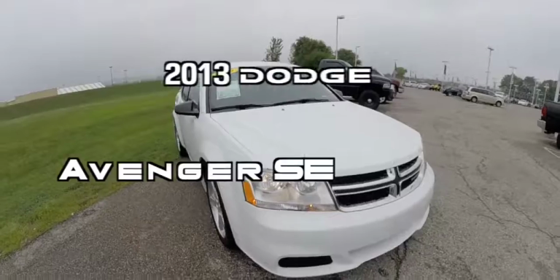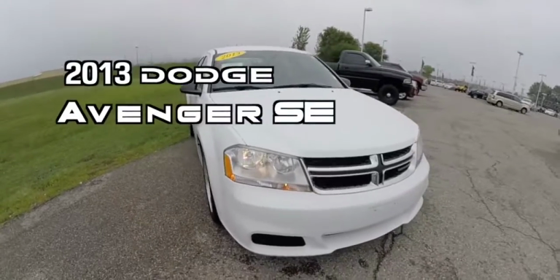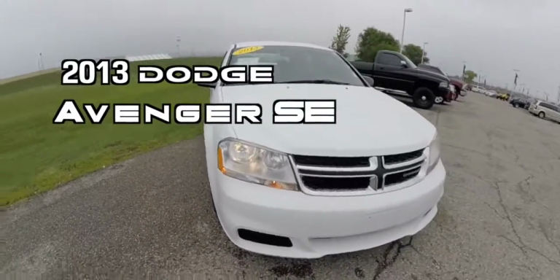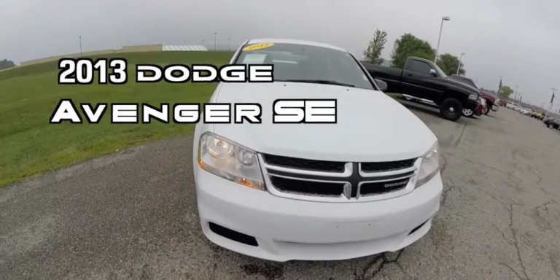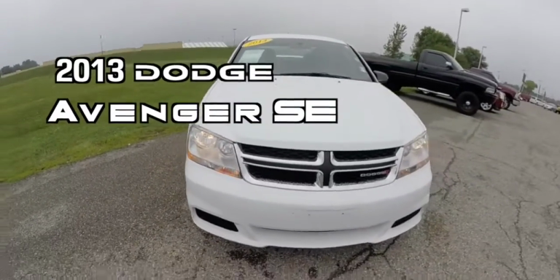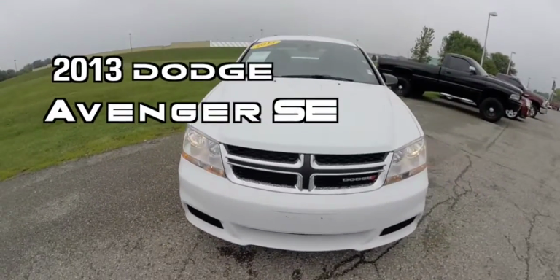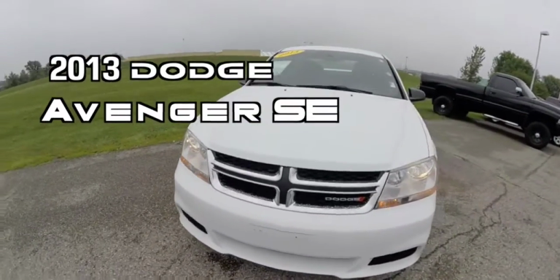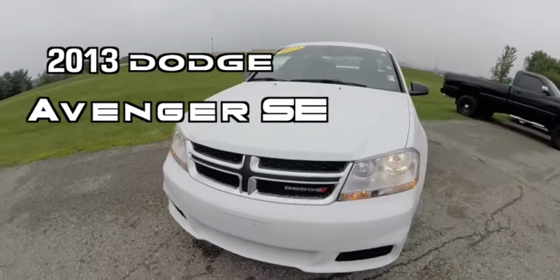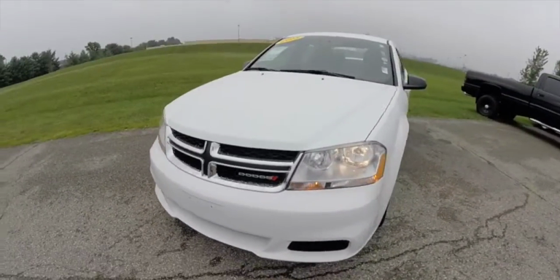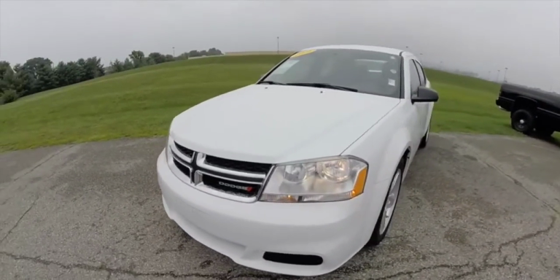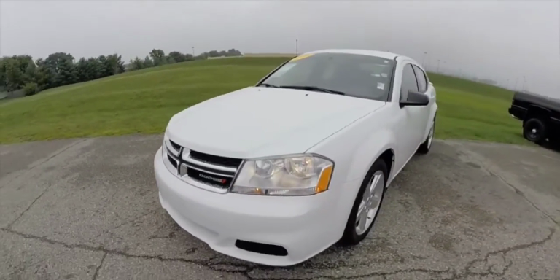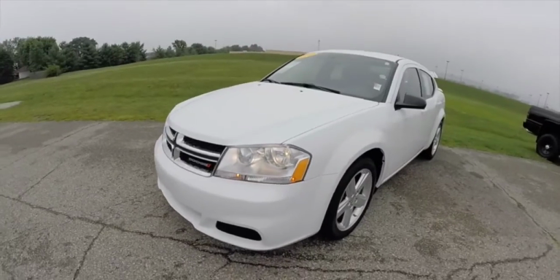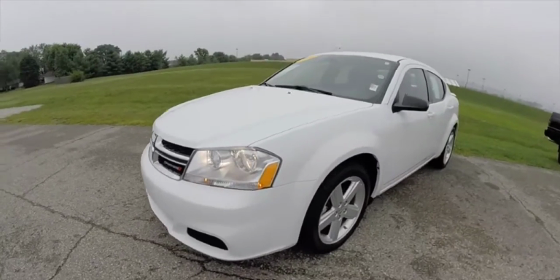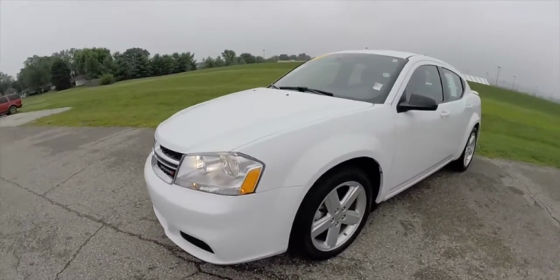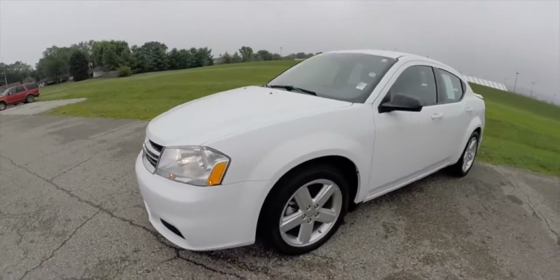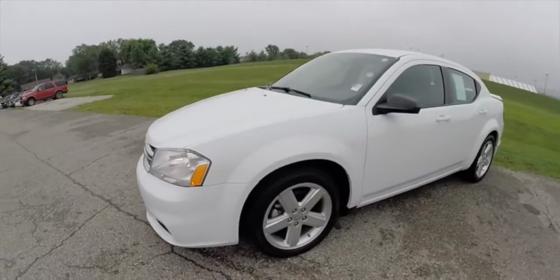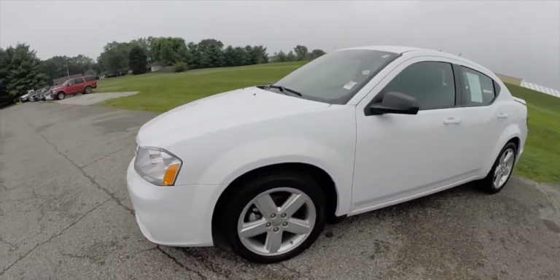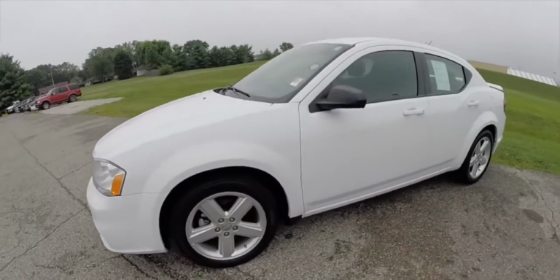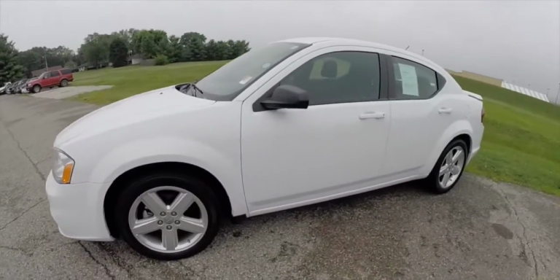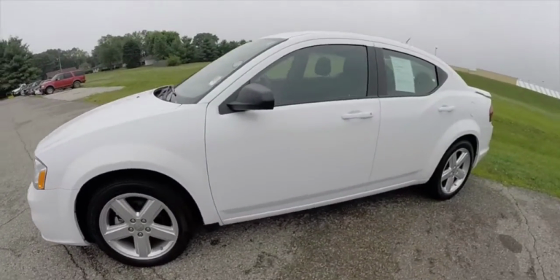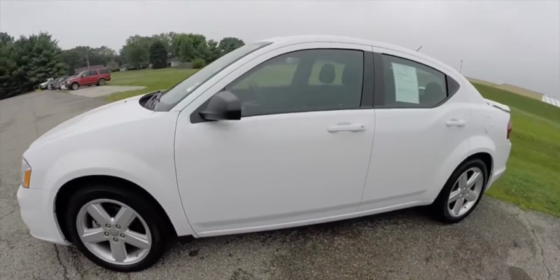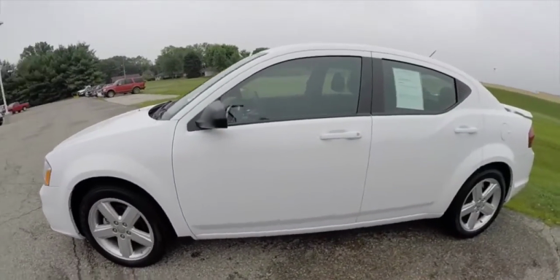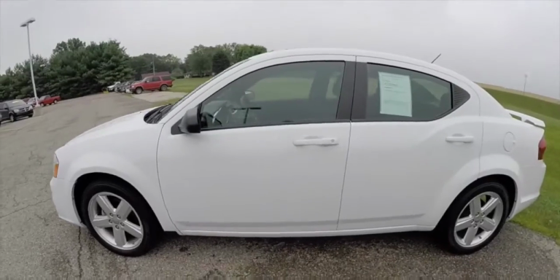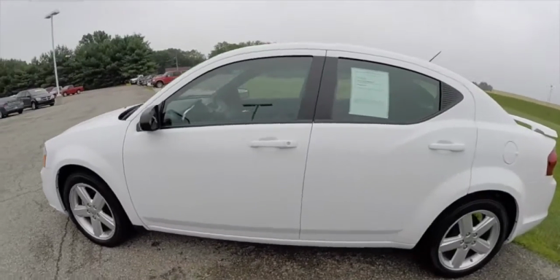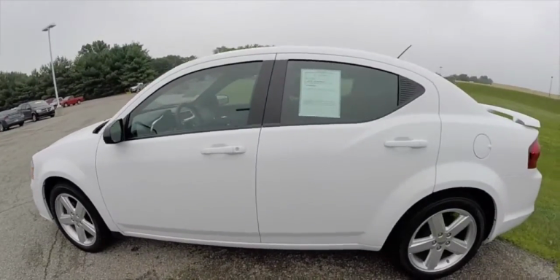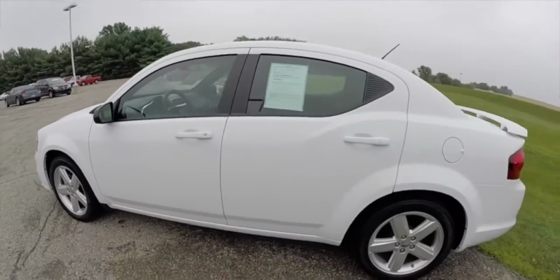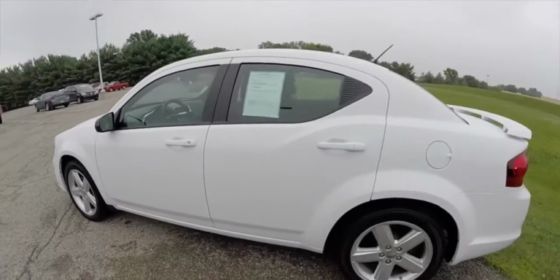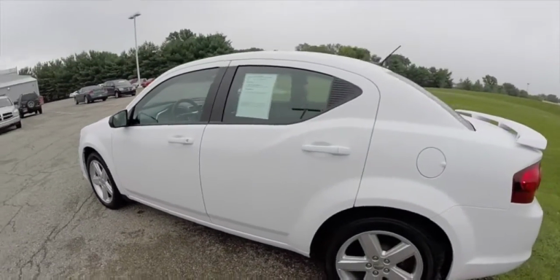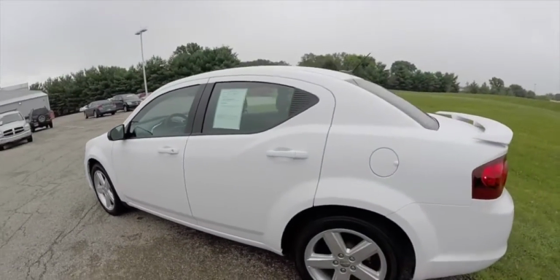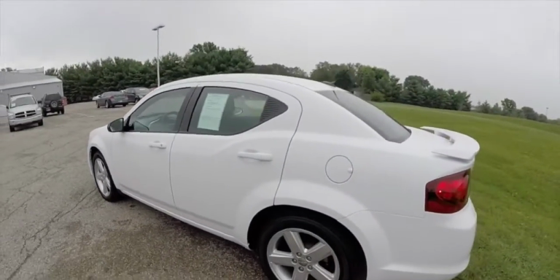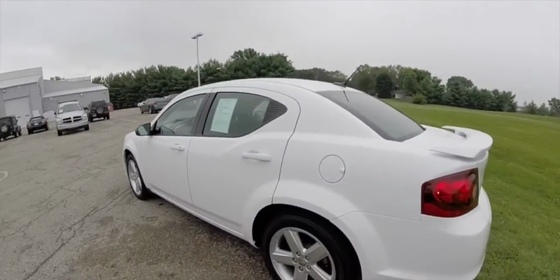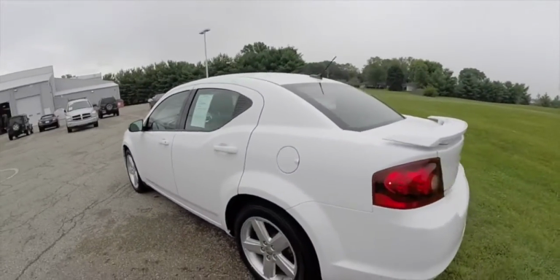Hello everyone. Today let's take a quick walk around look at this 2013 Dodge Avenger SE. This Avenger is painted in bright white clear coat. It has the premium cloth dark slate gray interior.